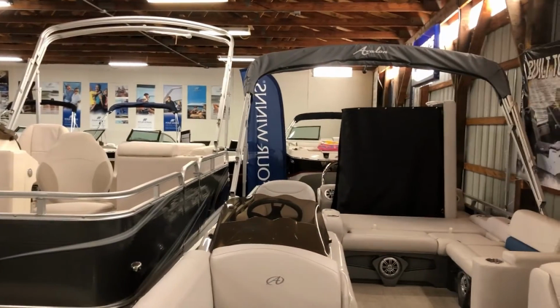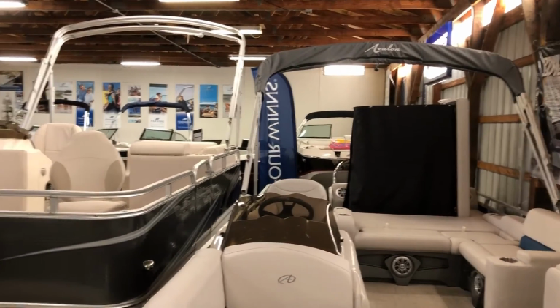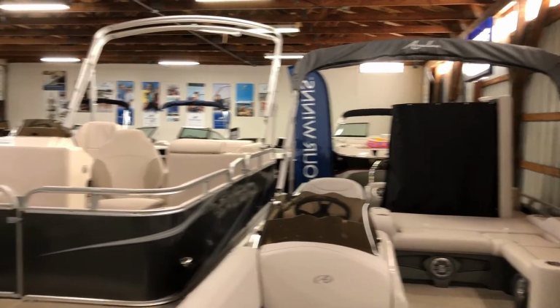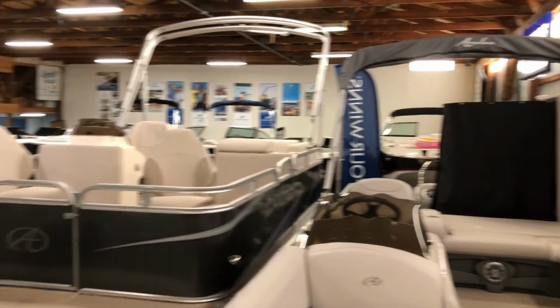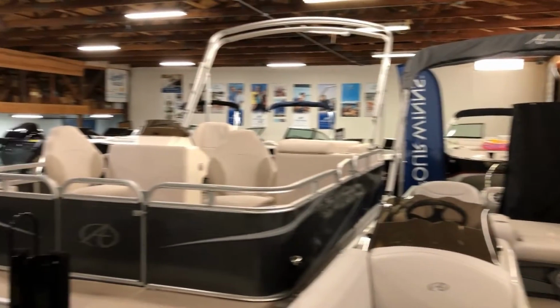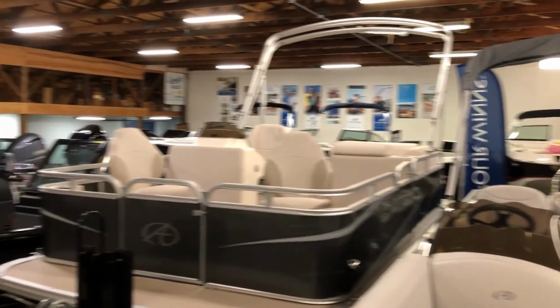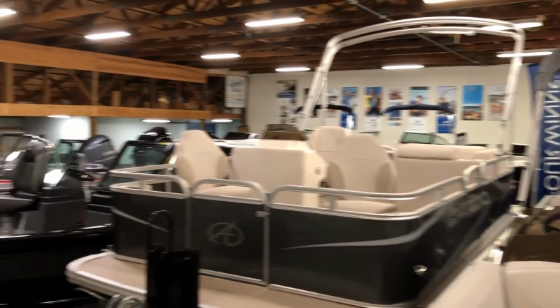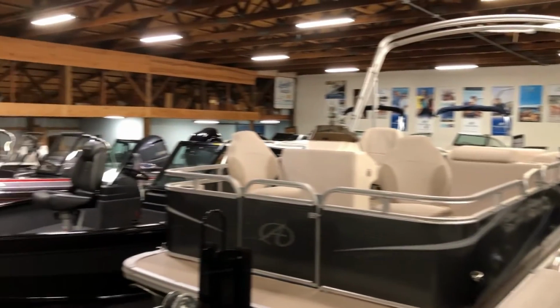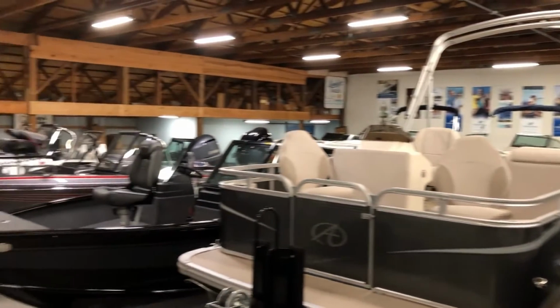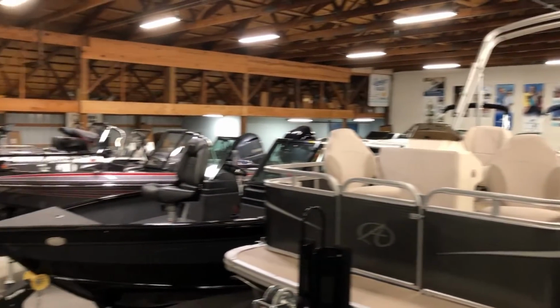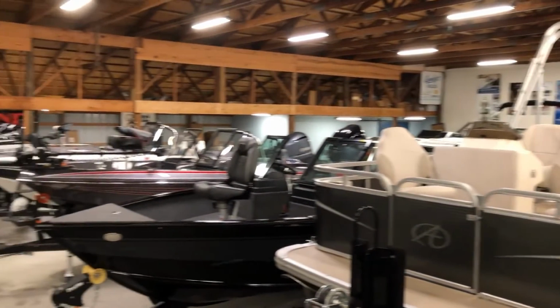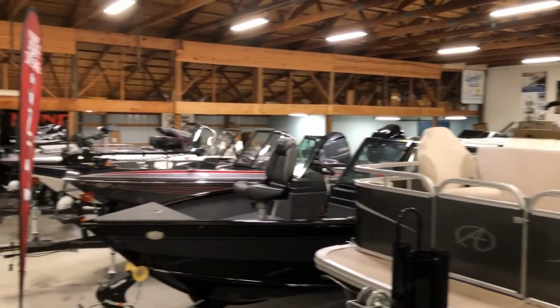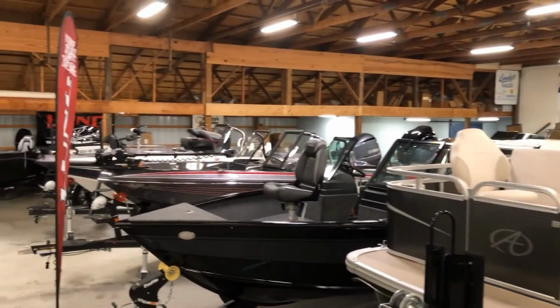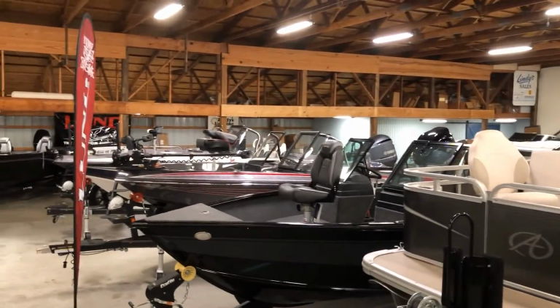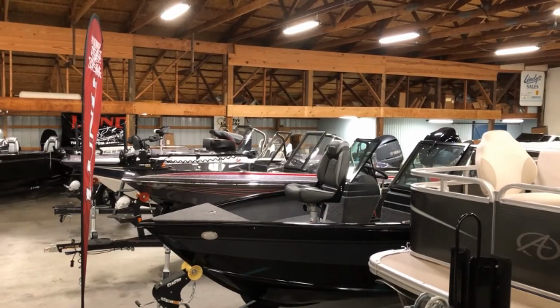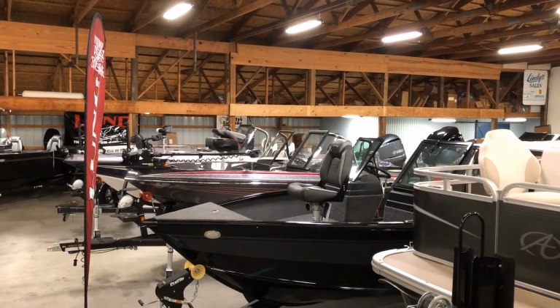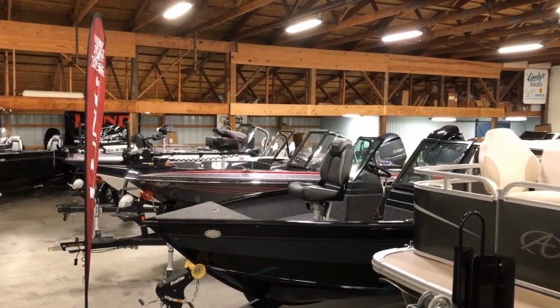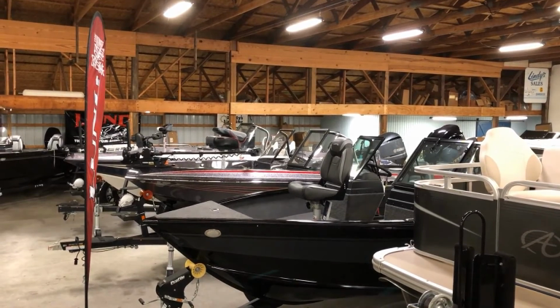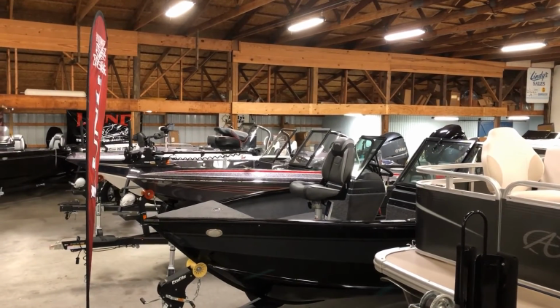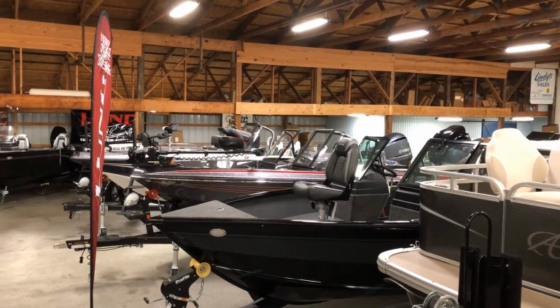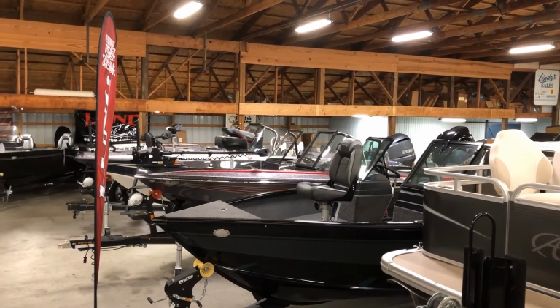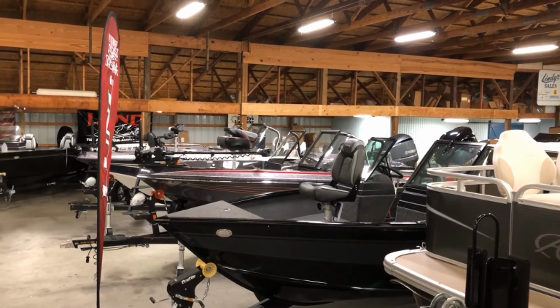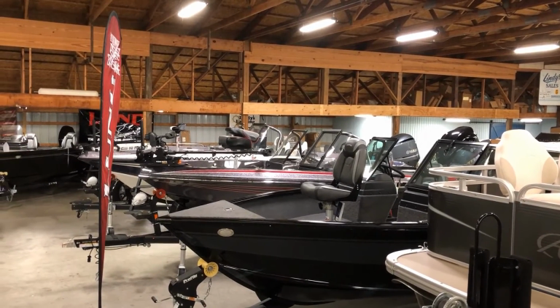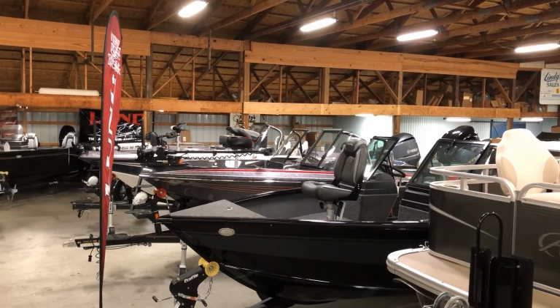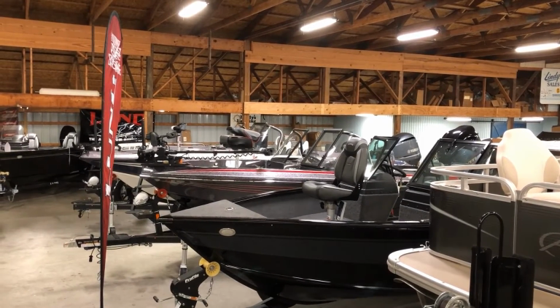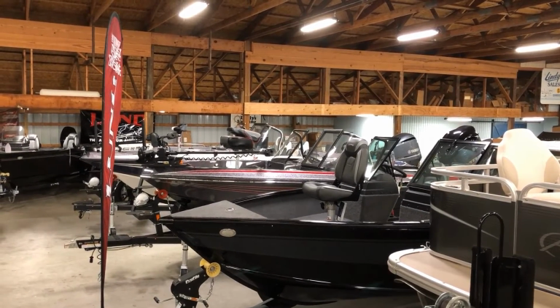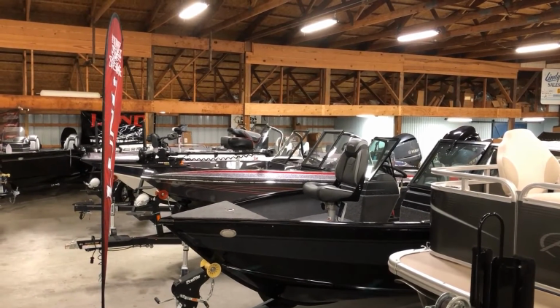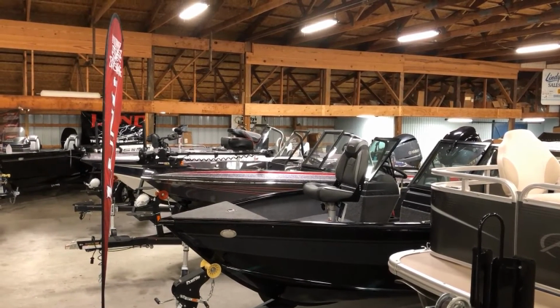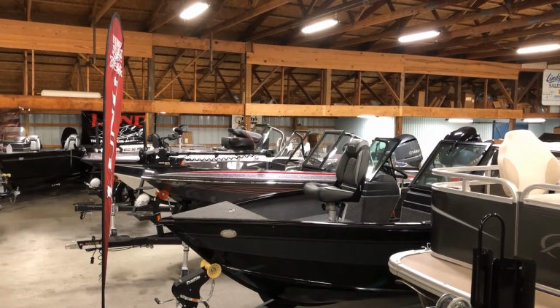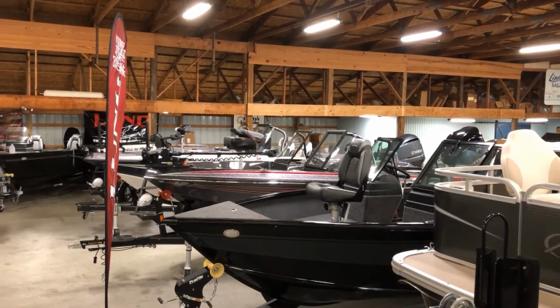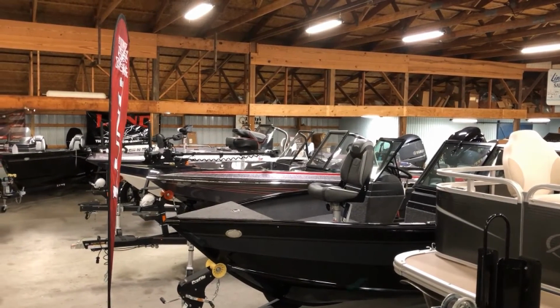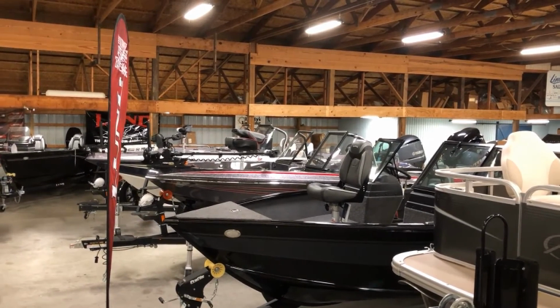Stop on out to see us. We're located 10 miles east of Bay City on M25 in Quanicassee, or visit us online at lindysales.com. Thanks!